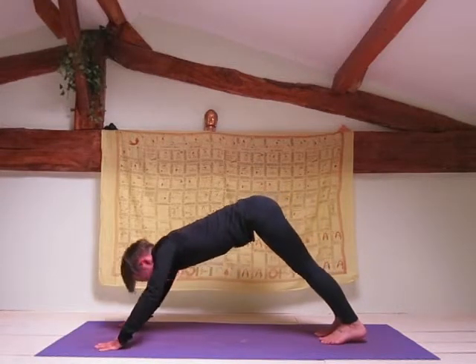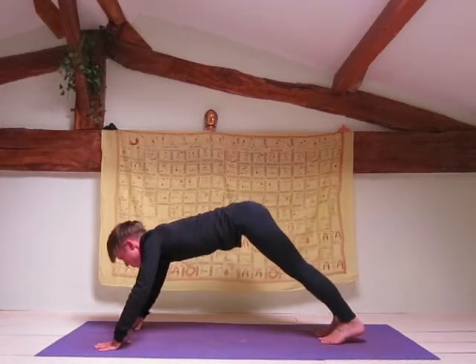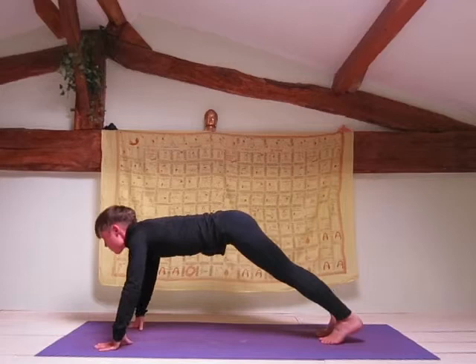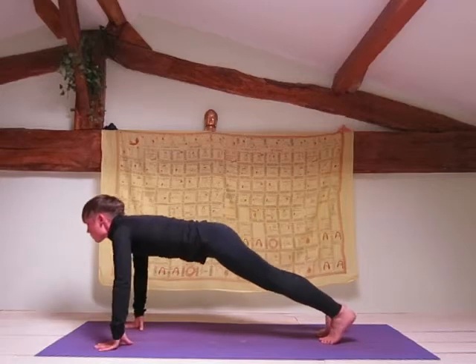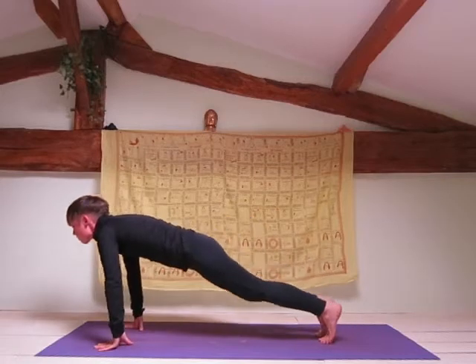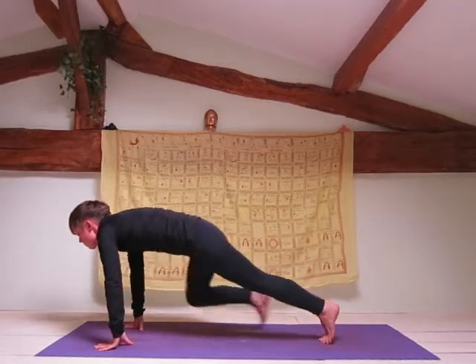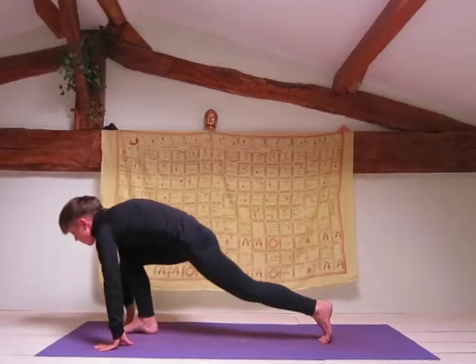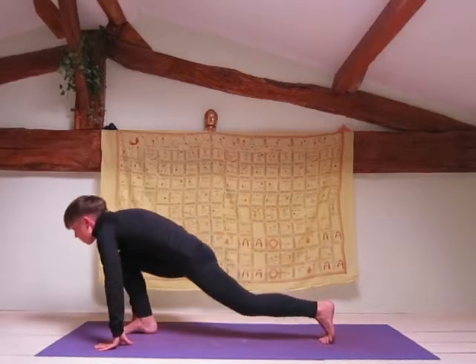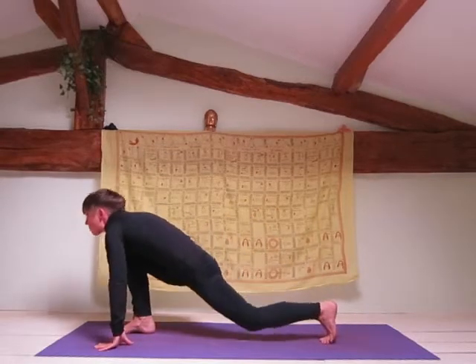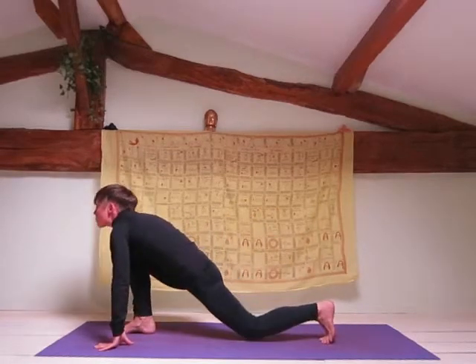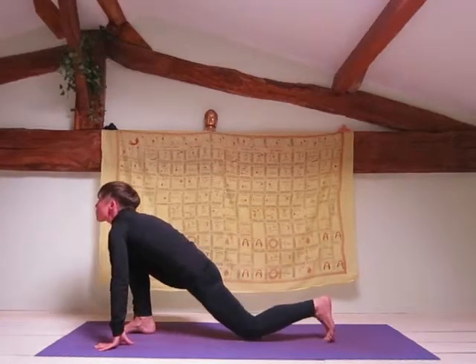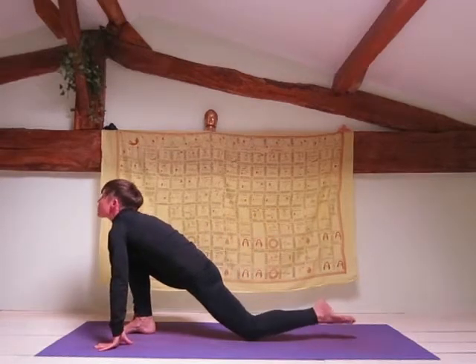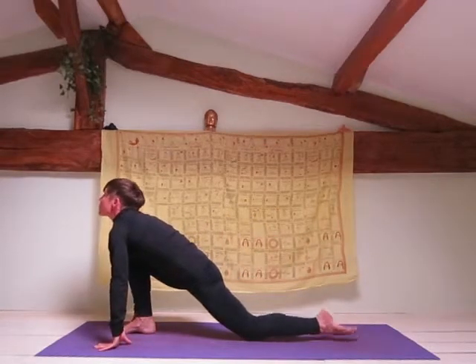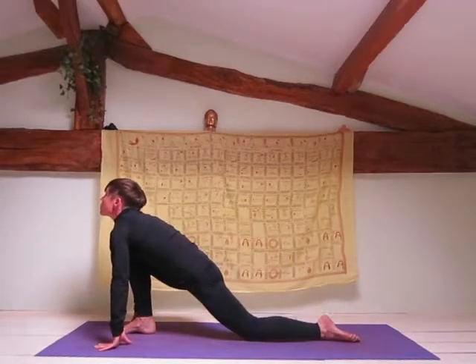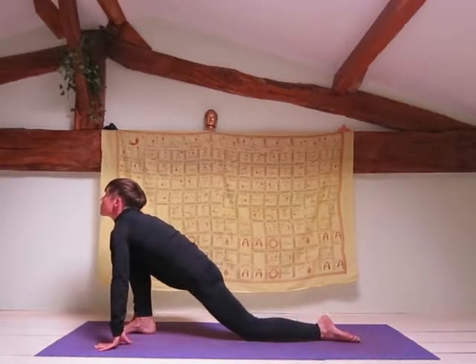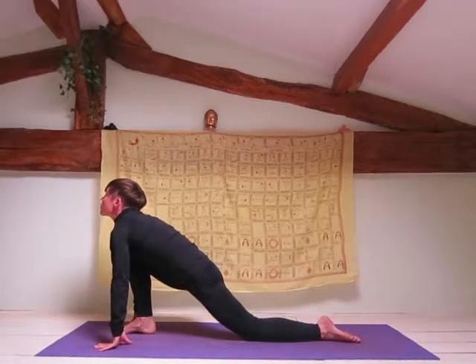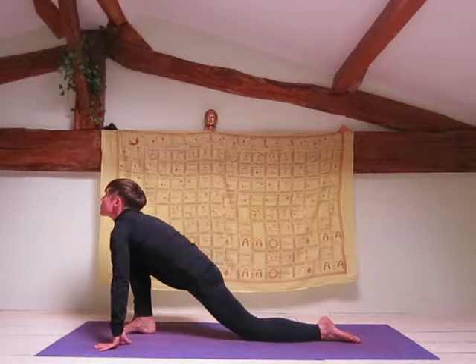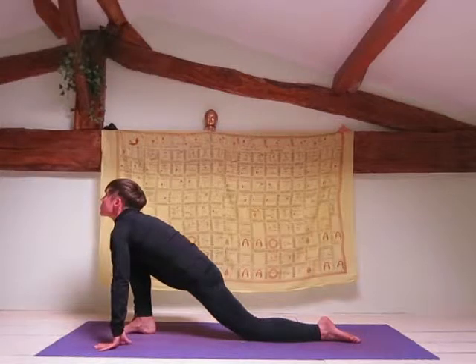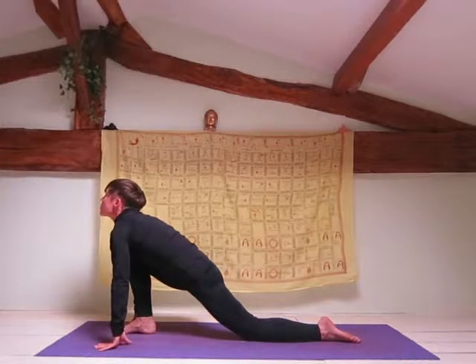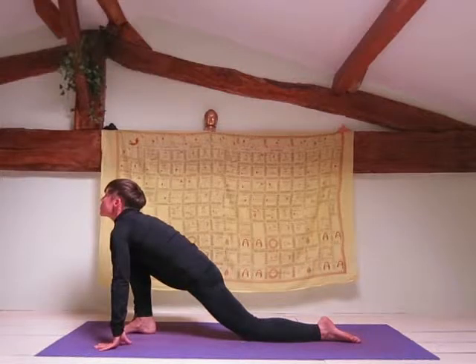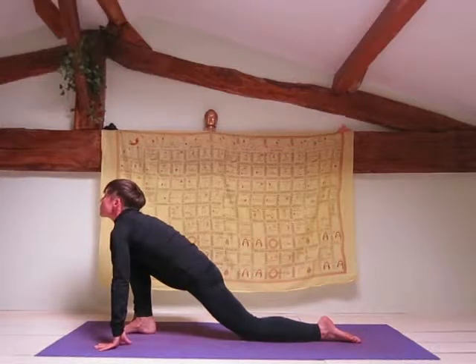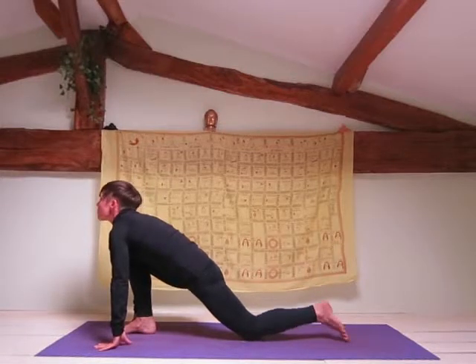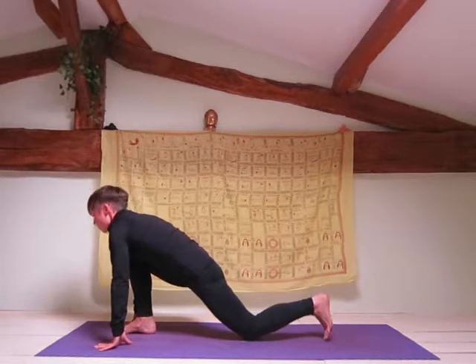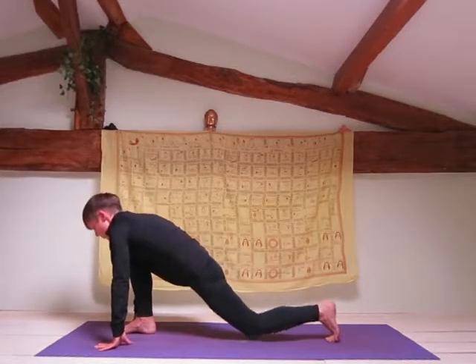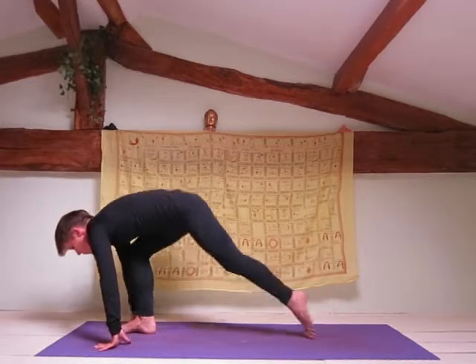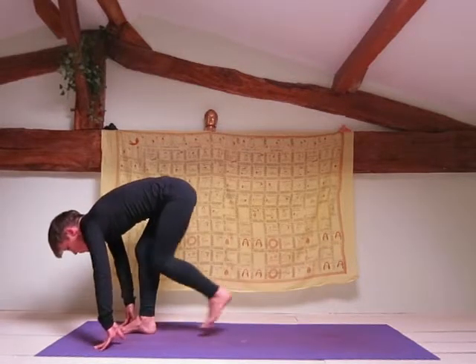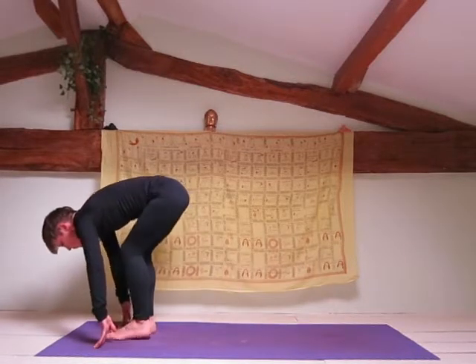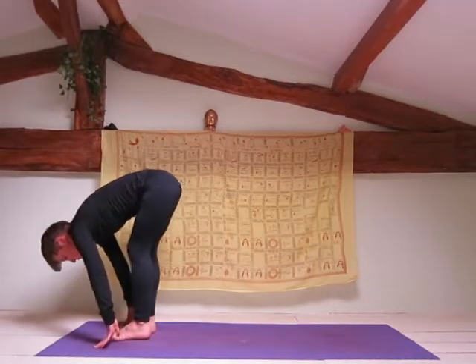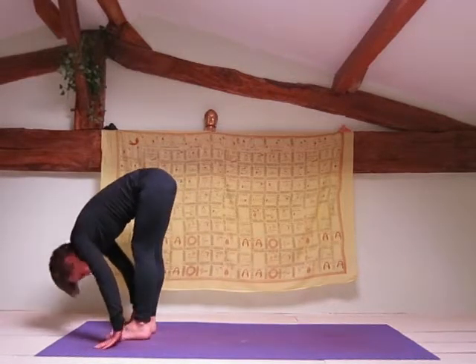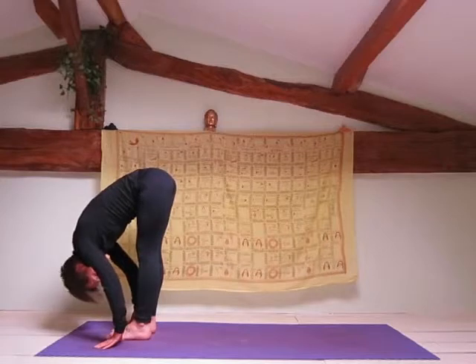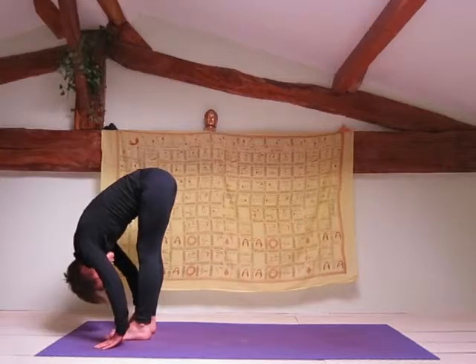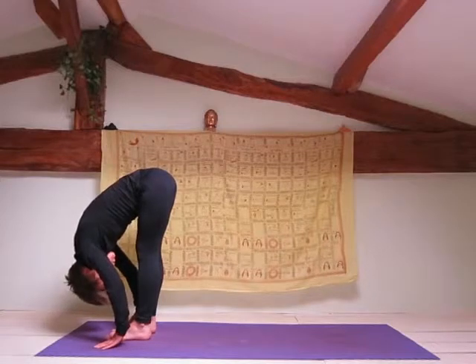Now inhale, shift your weight forward and bring your right leg forward, dropping your knee and foot to the mat and looking up. Exhale, bring your other leg forward into forward fold.